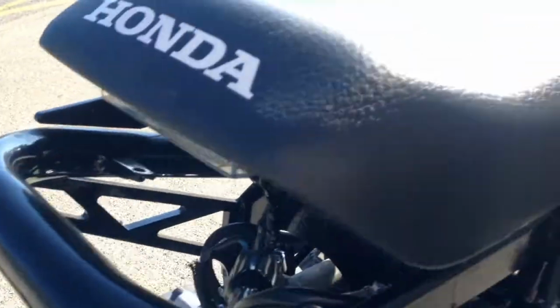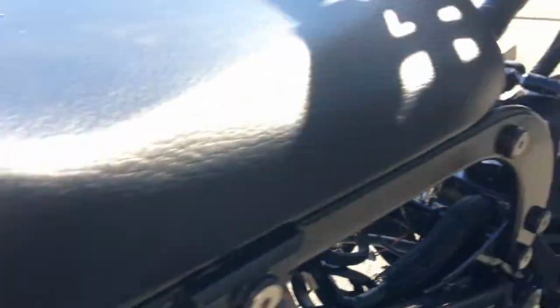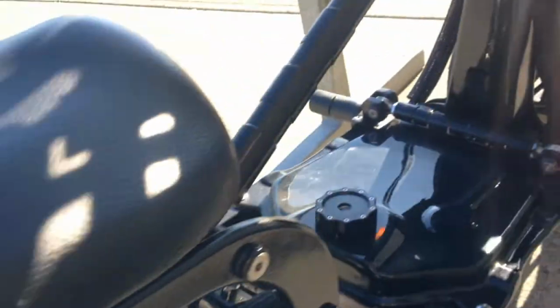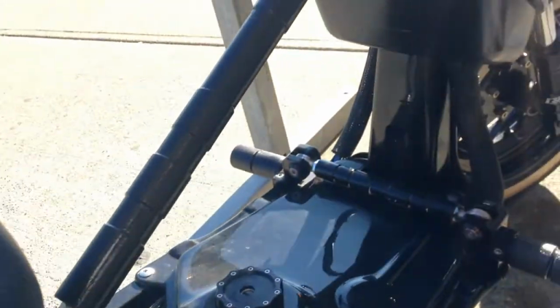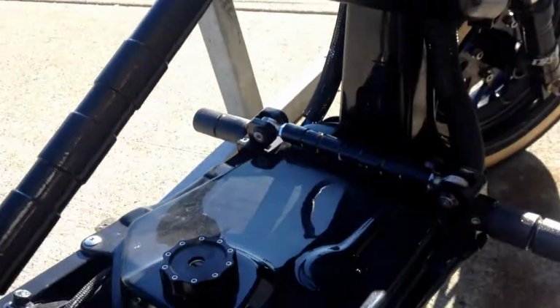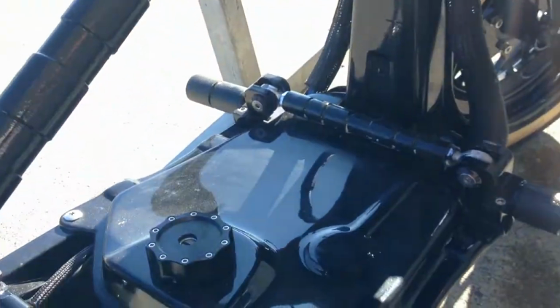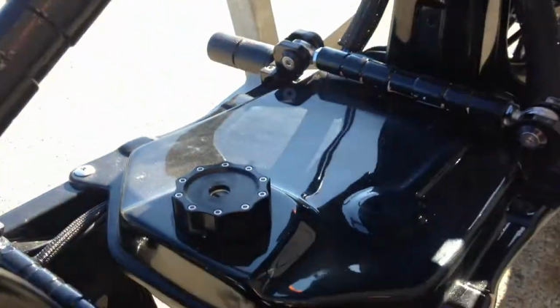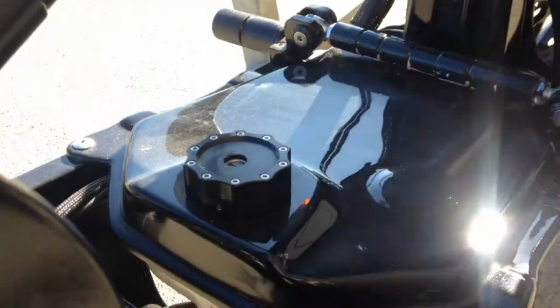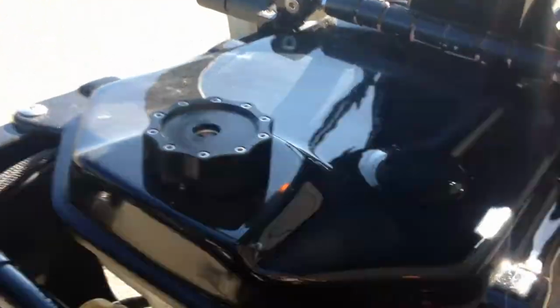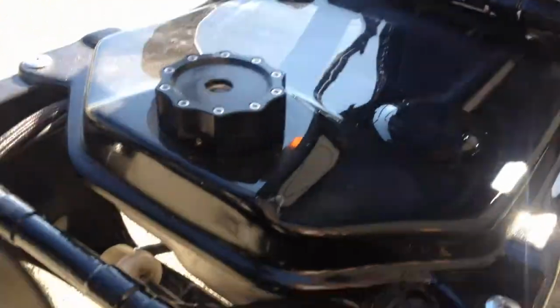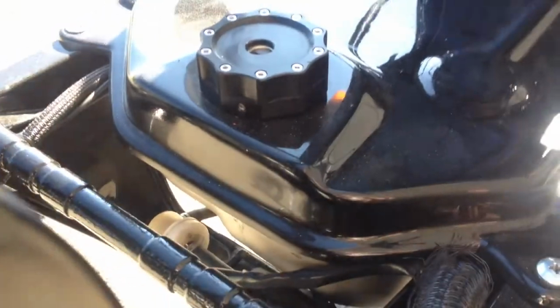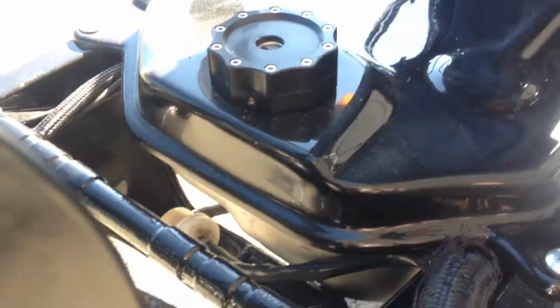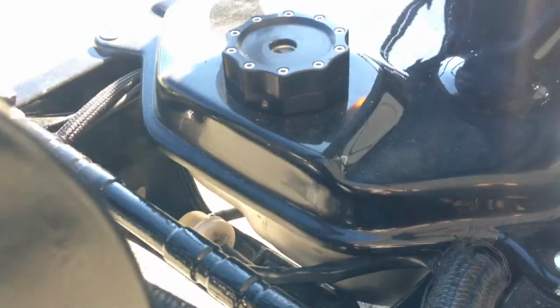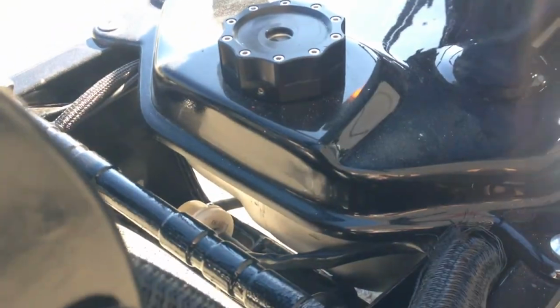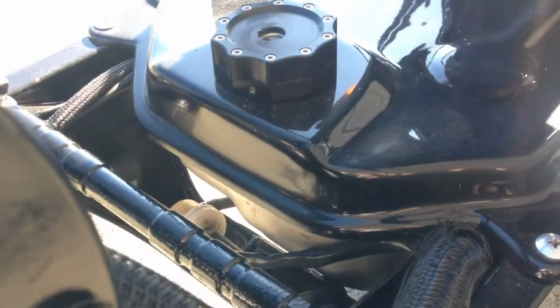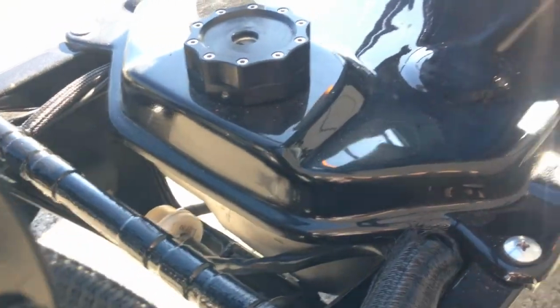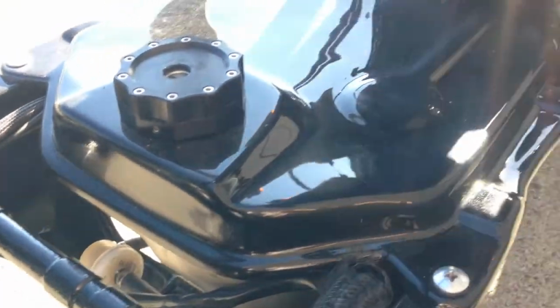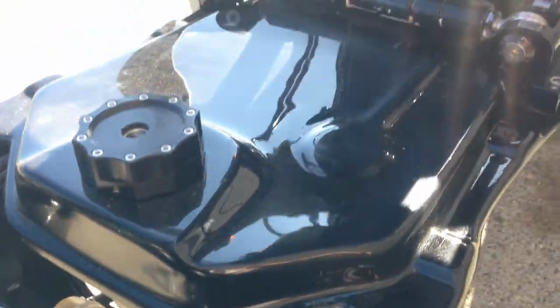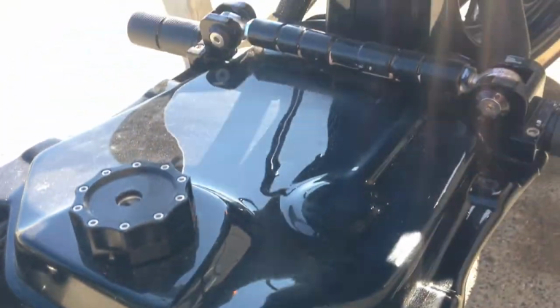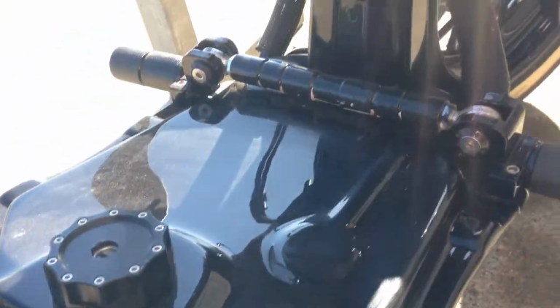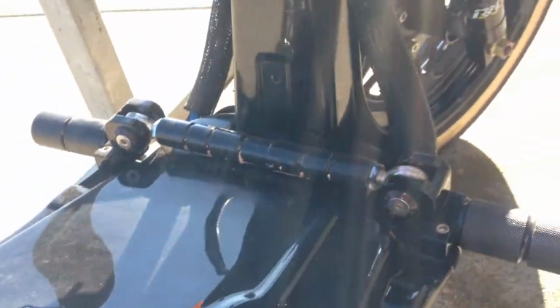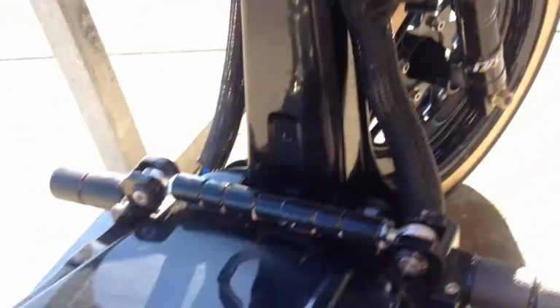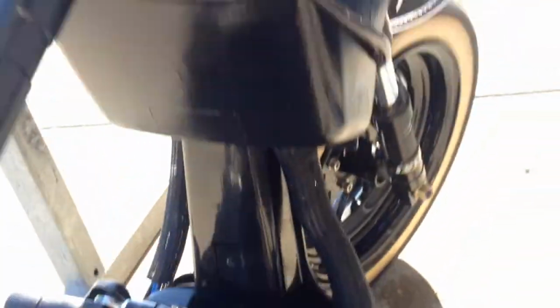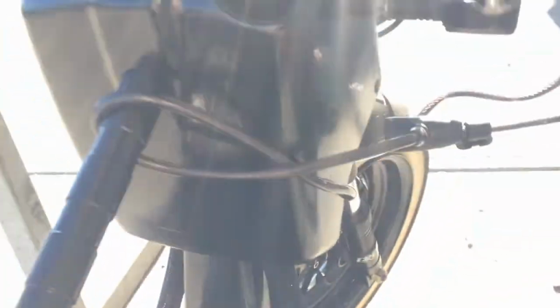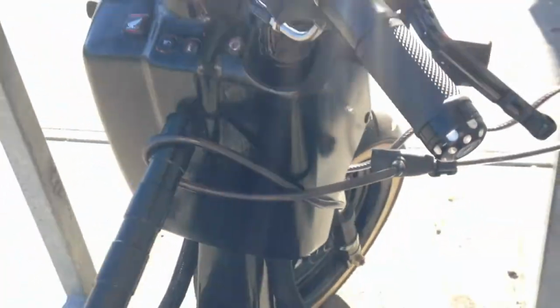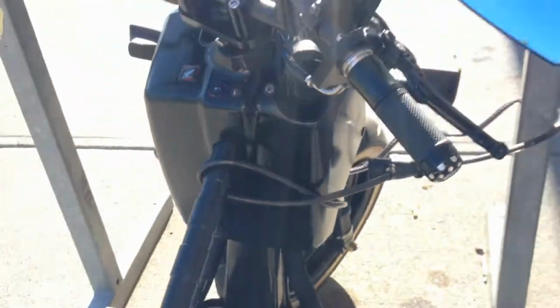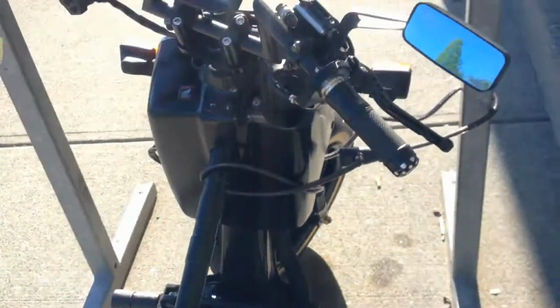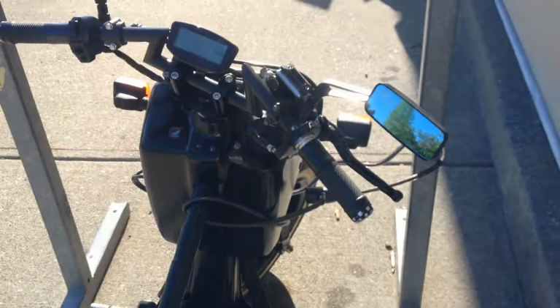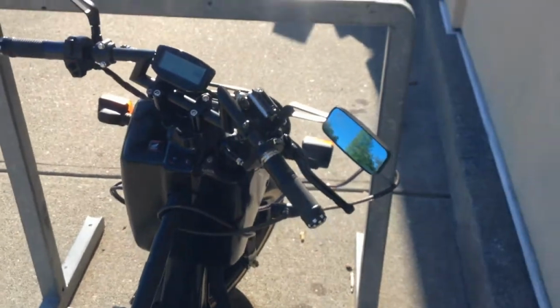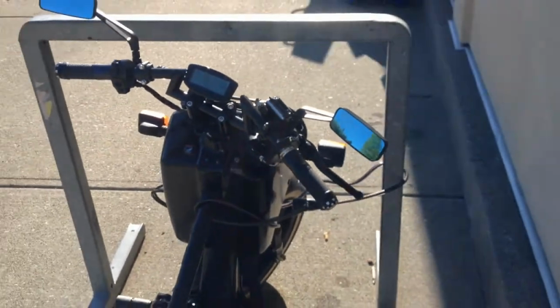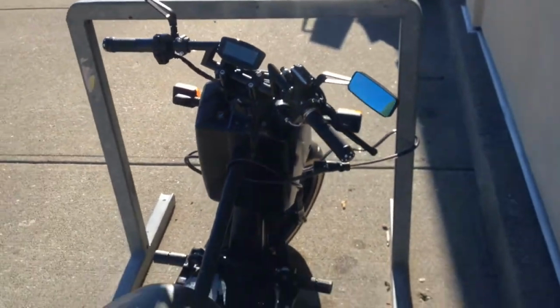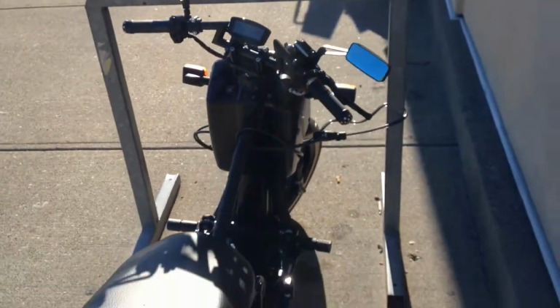Wow, I guess that would be the gas tank at the front. And that's how this unit looks like.